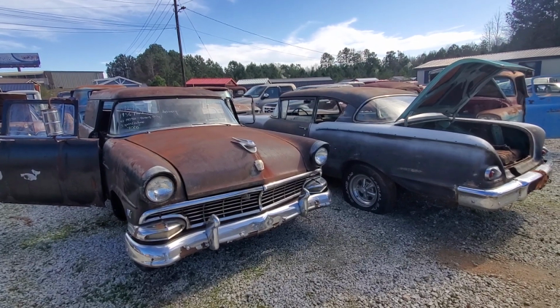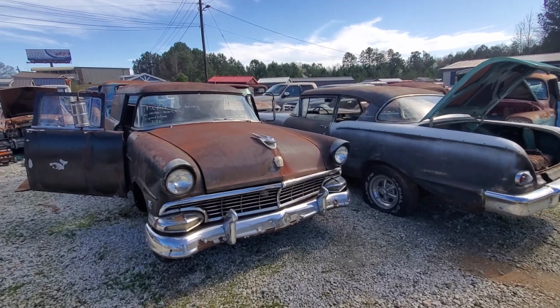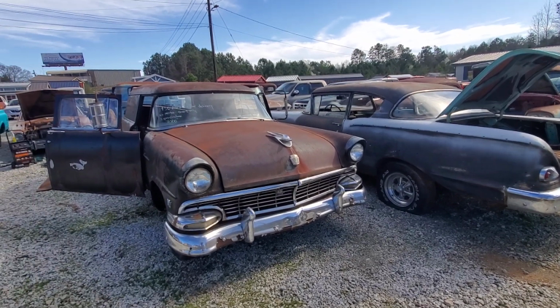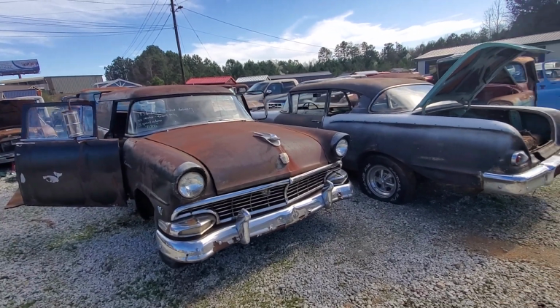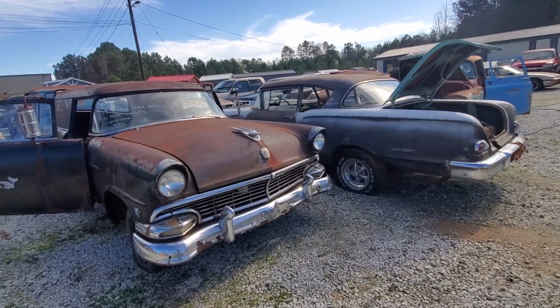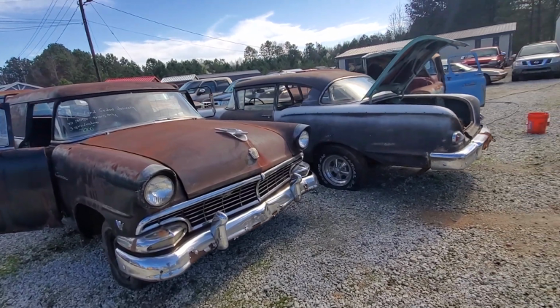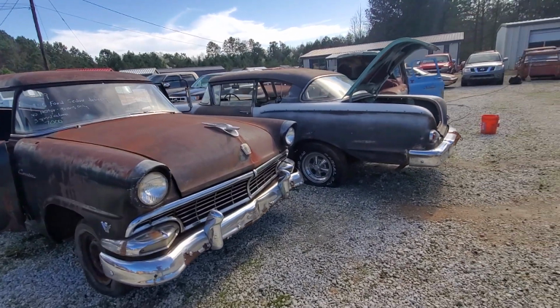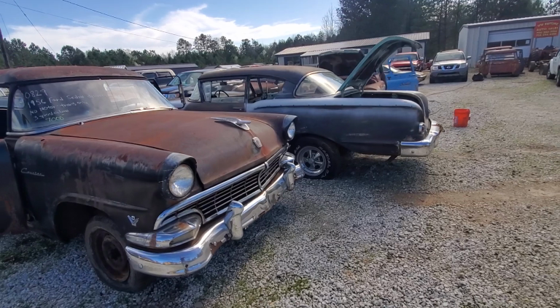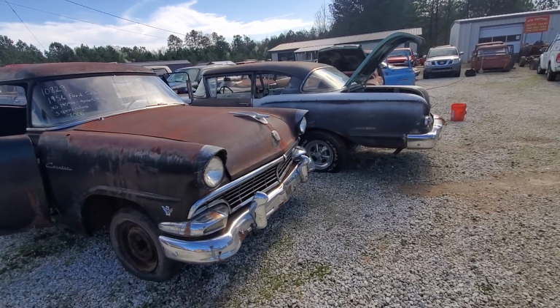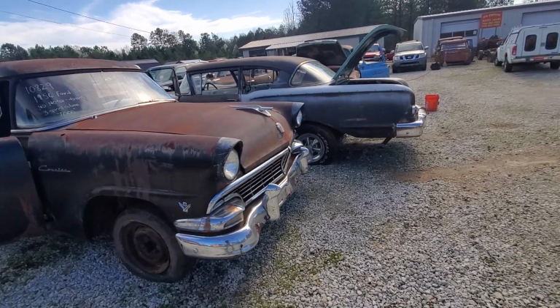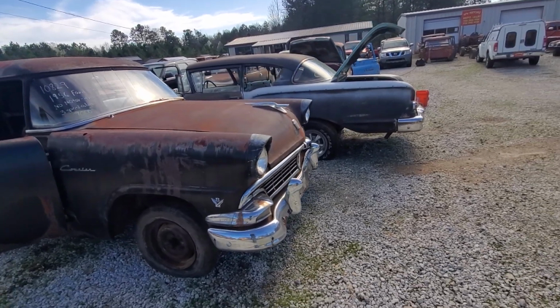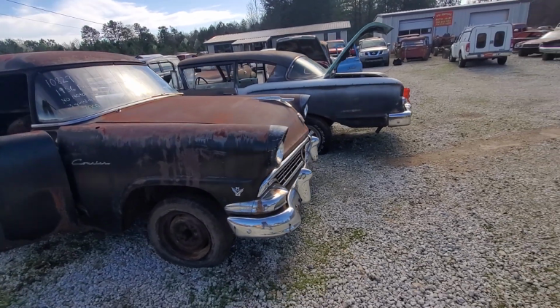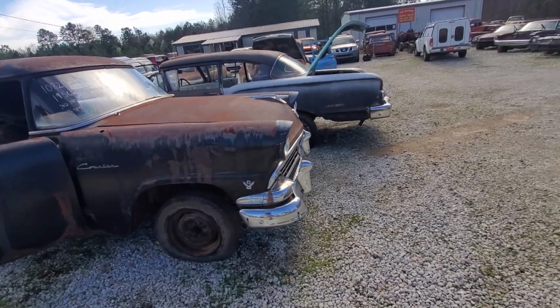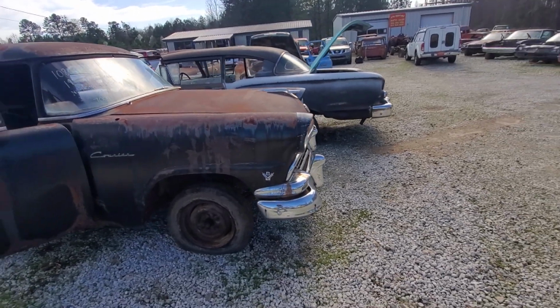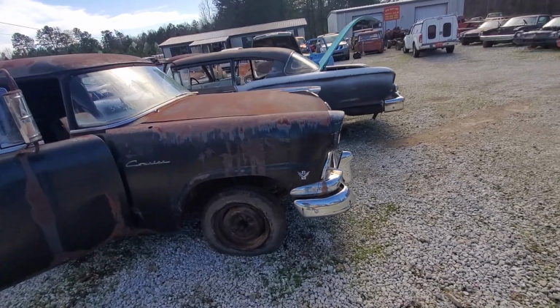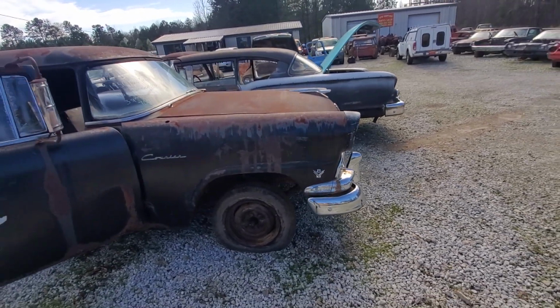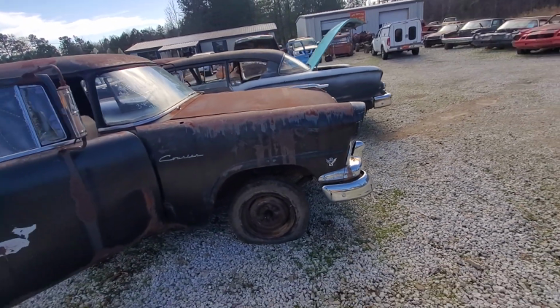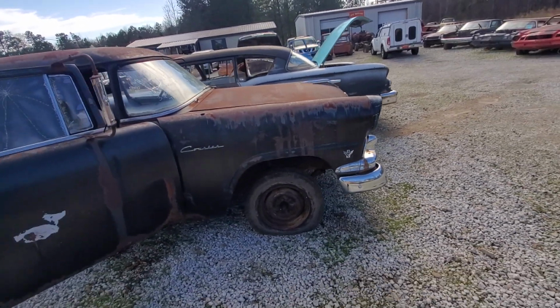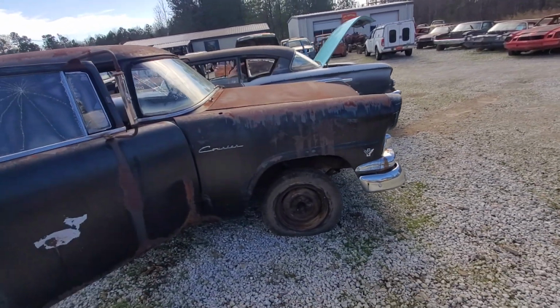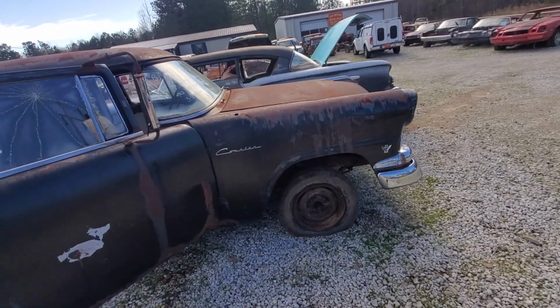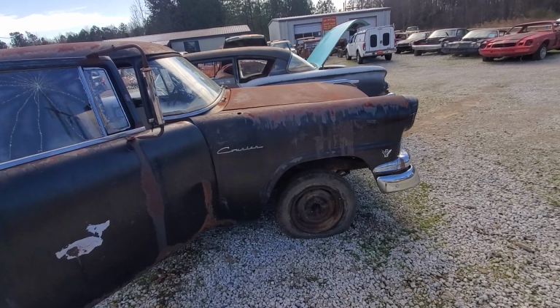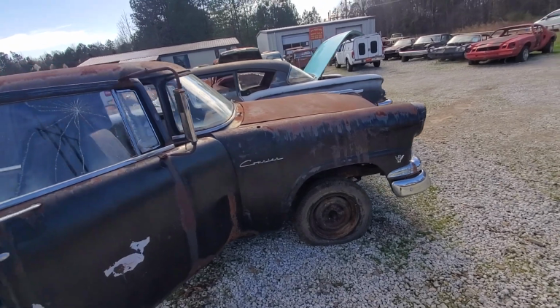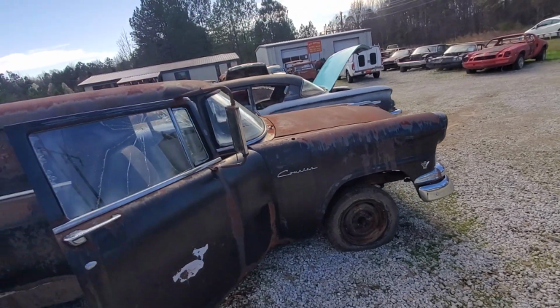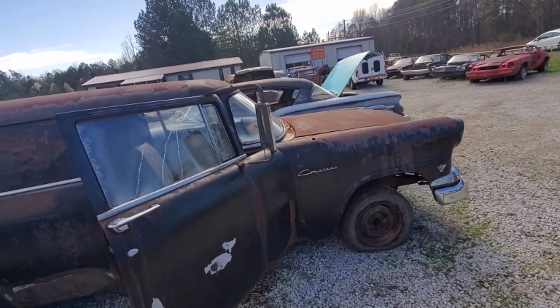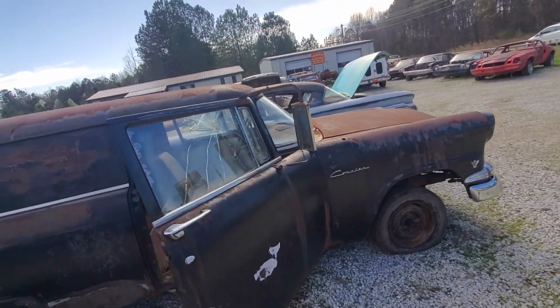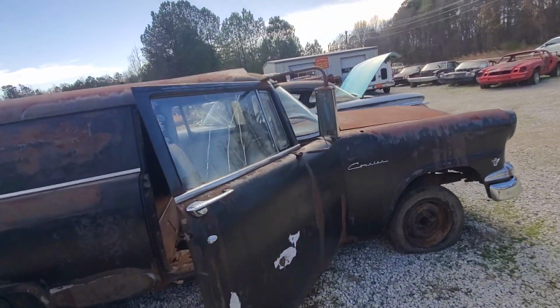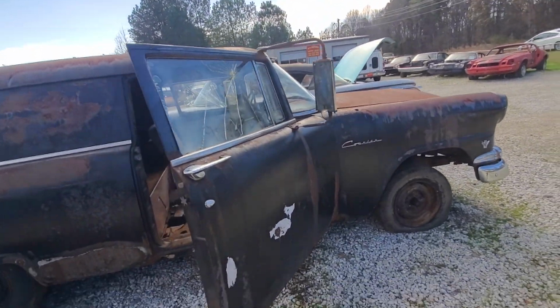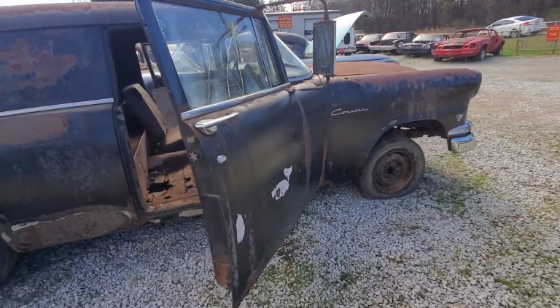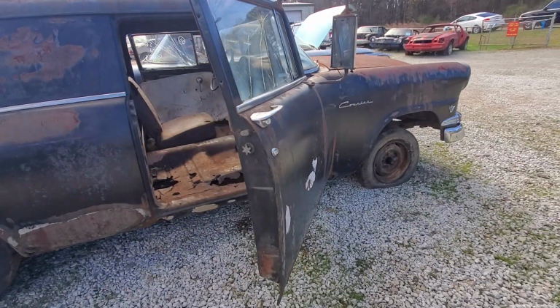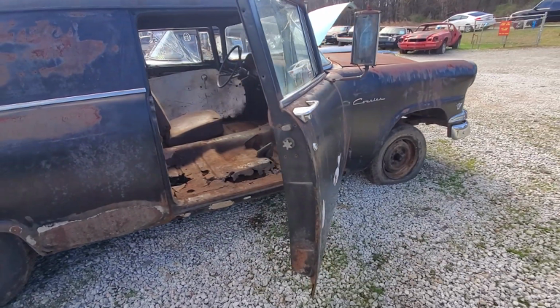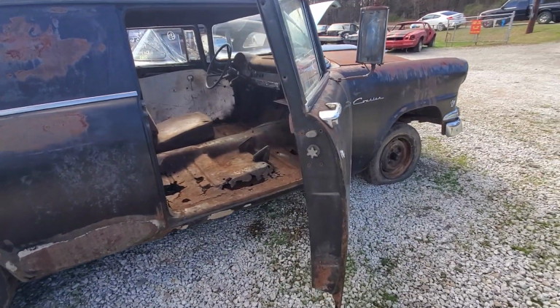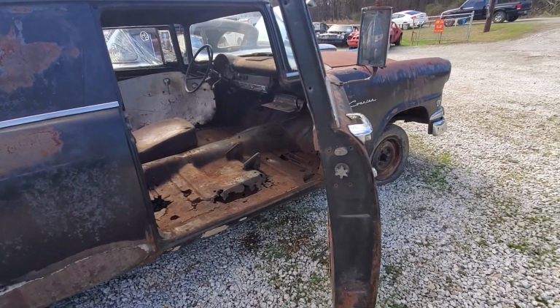This car was originally a band wagon for Star, South Carolina. They drove it around and used it for their band over in Star. It's not too far from here, a little ways.